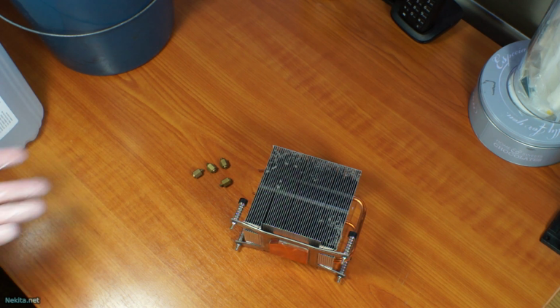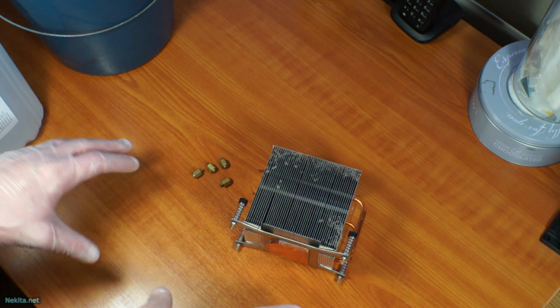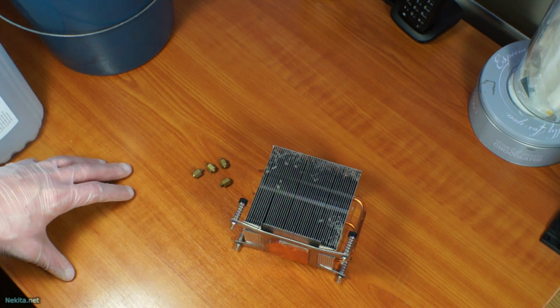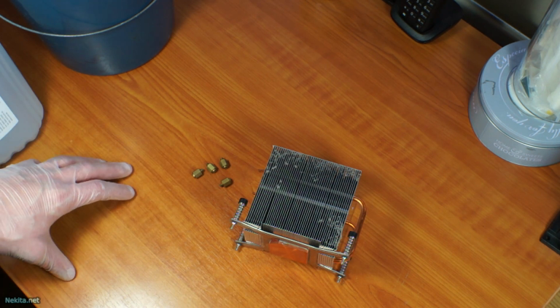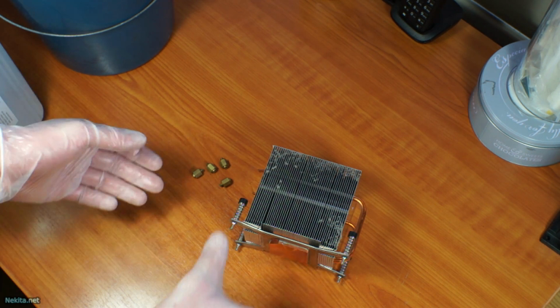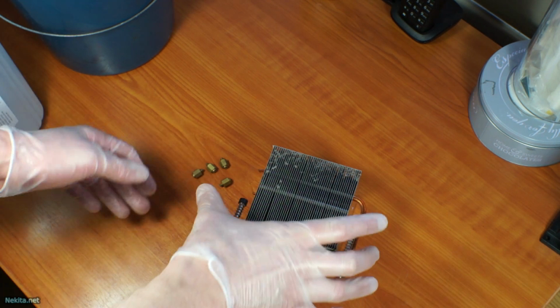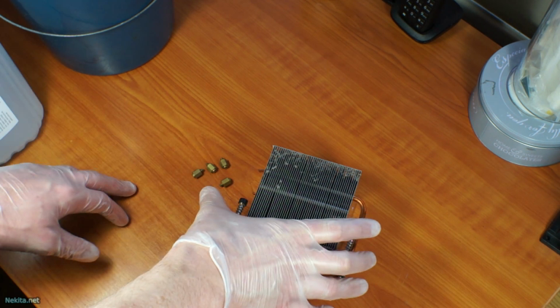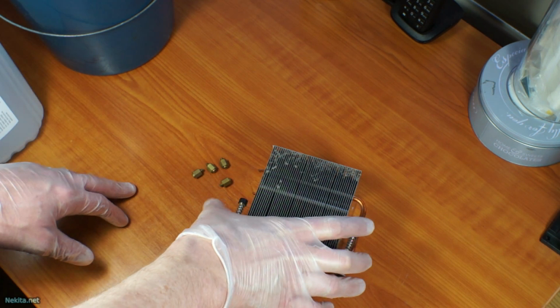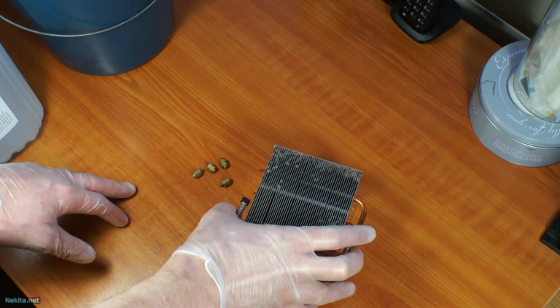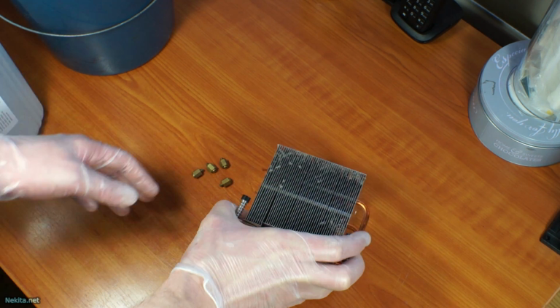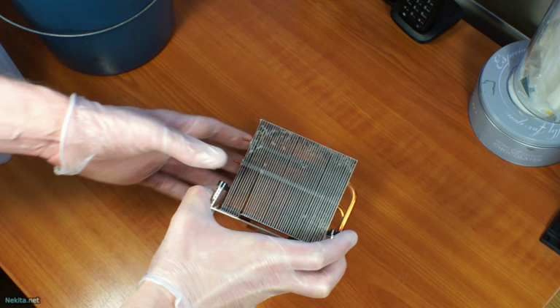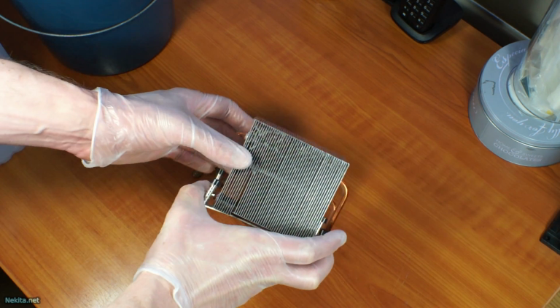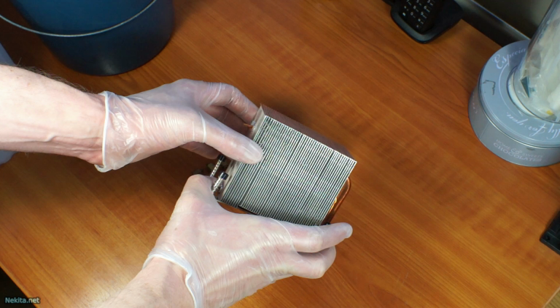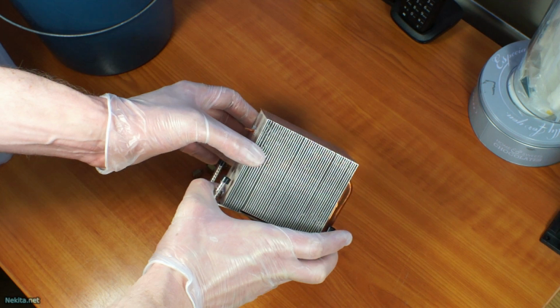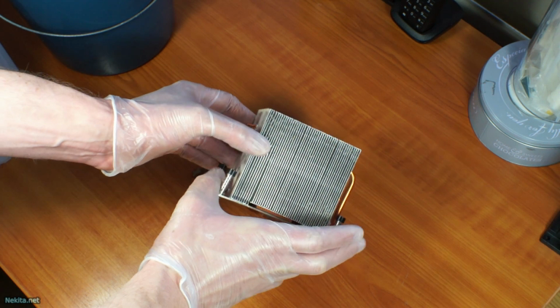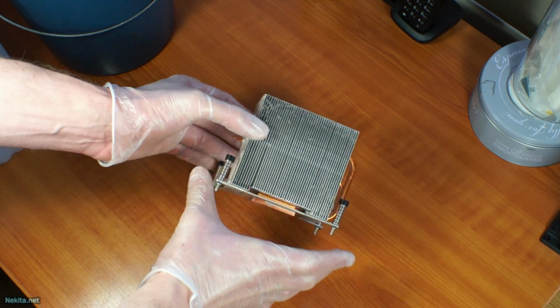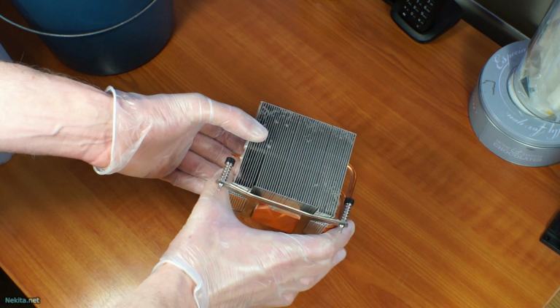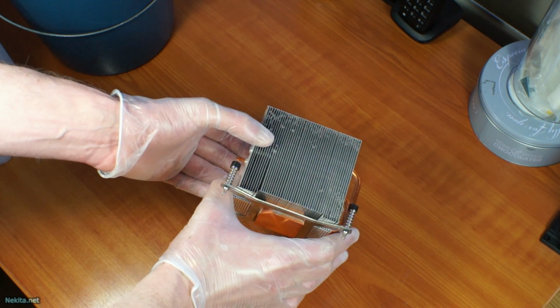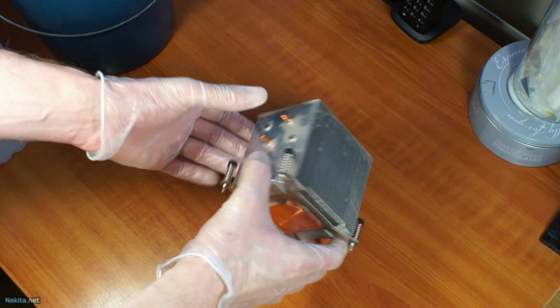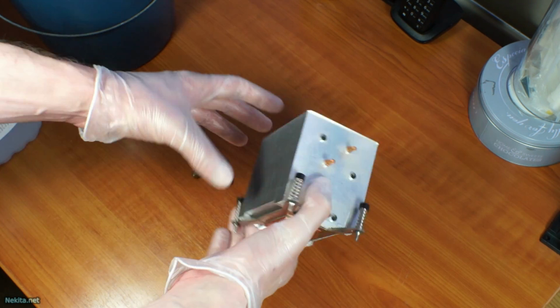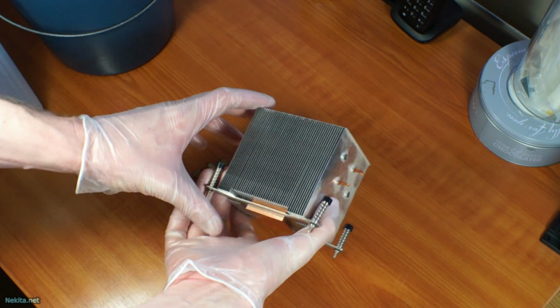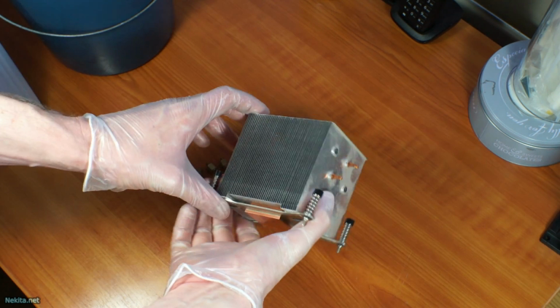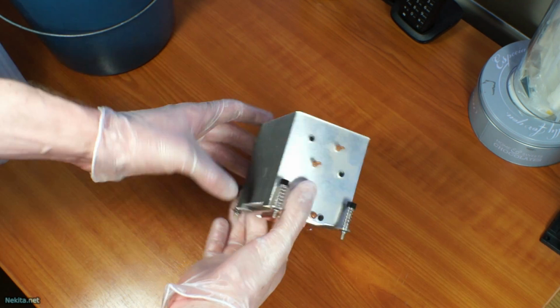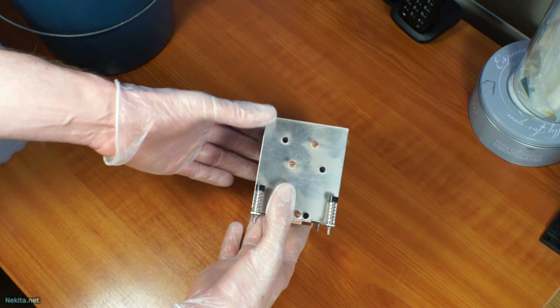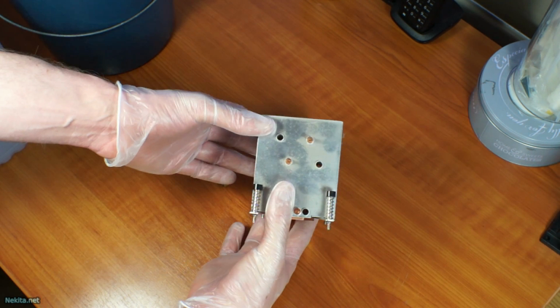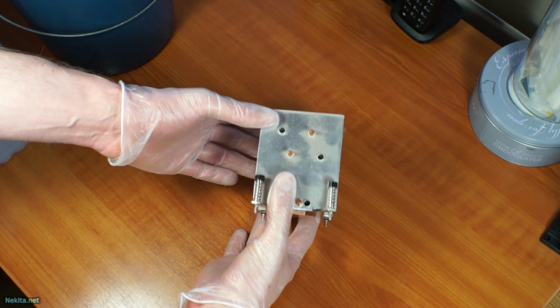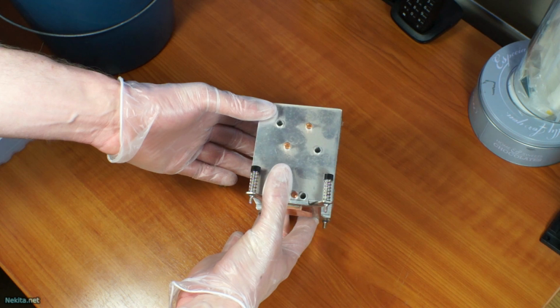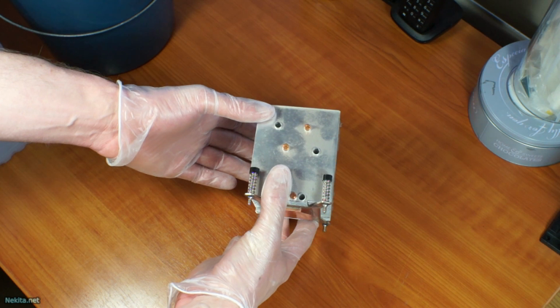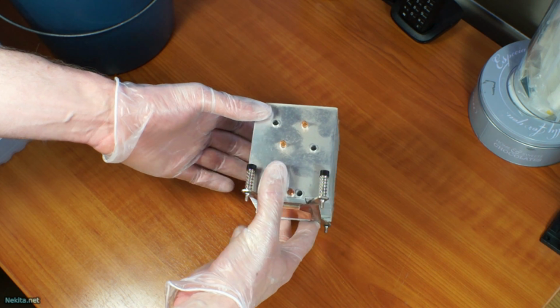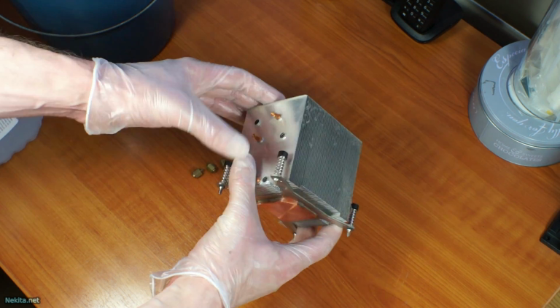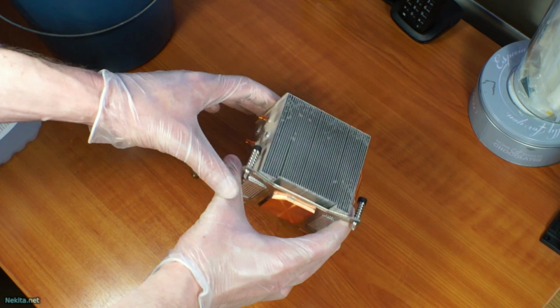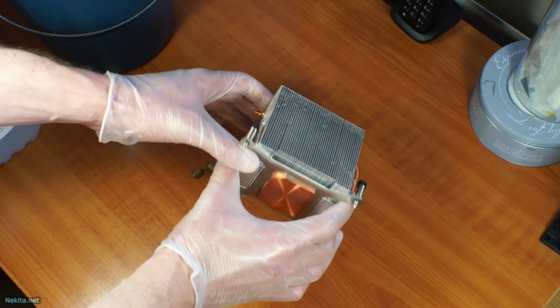Hi there, this is NikitaNet, and what's on the bench today is a CPU cooler. We're going to deep clean this dirty, dusty thing.